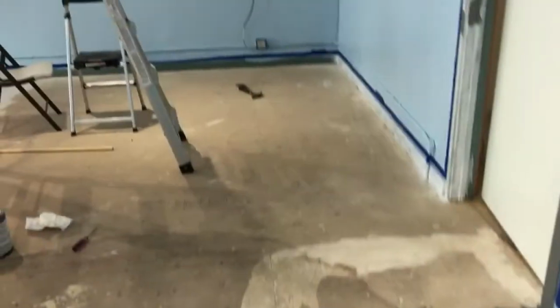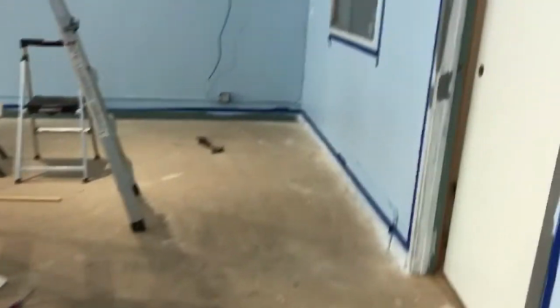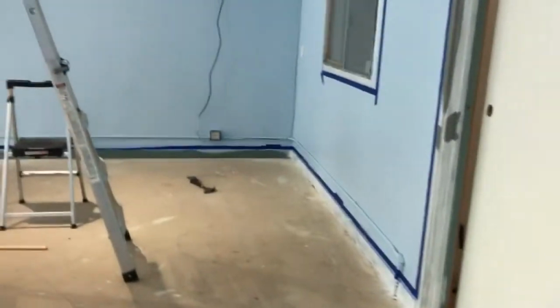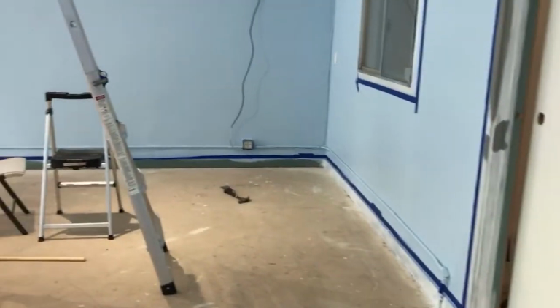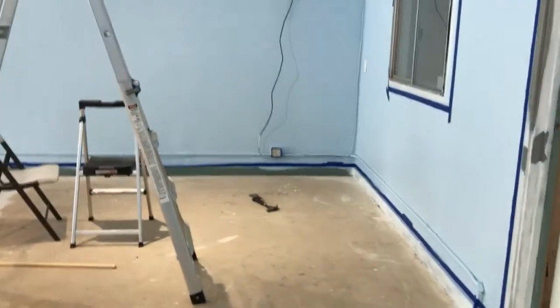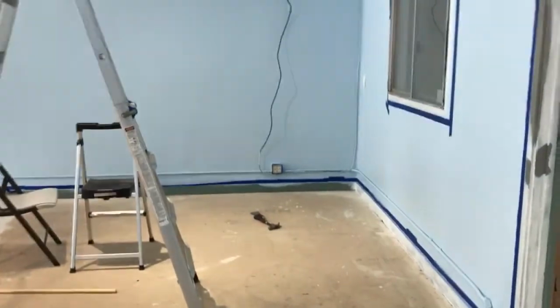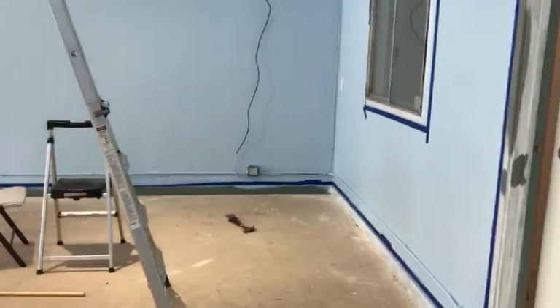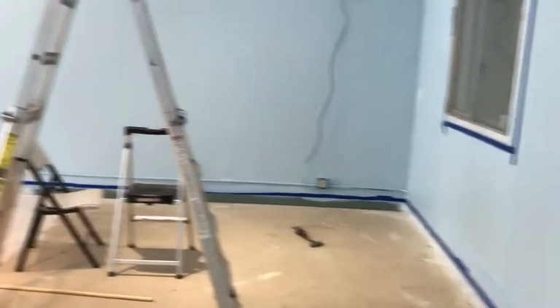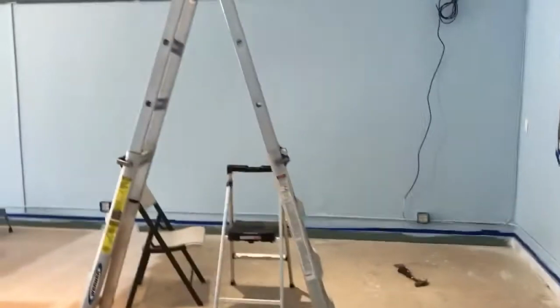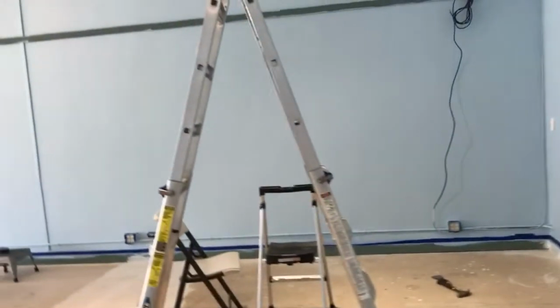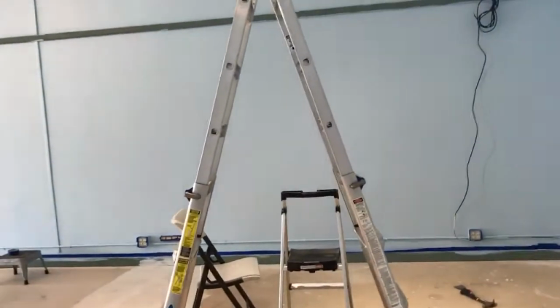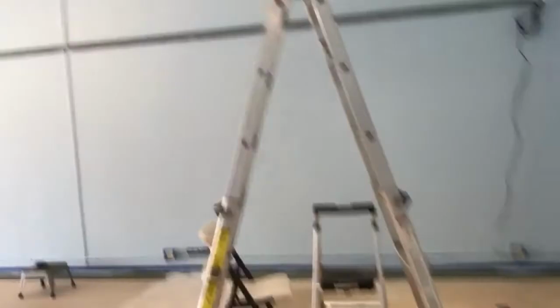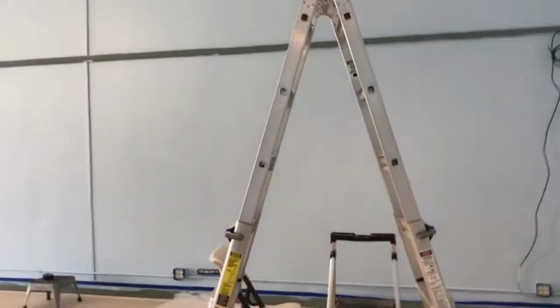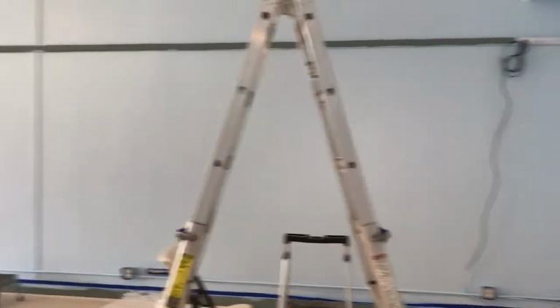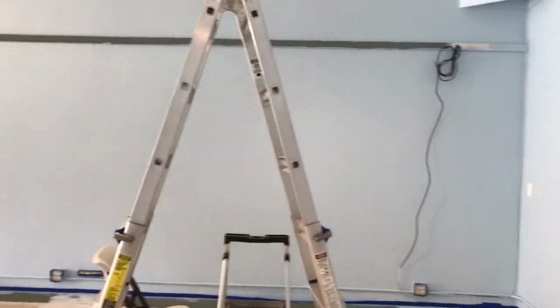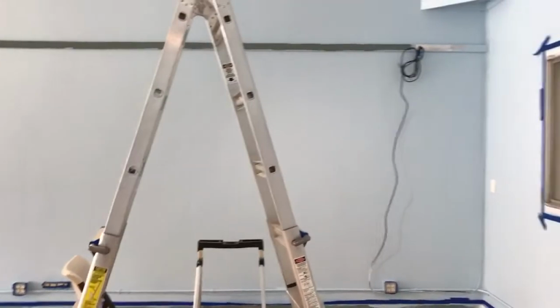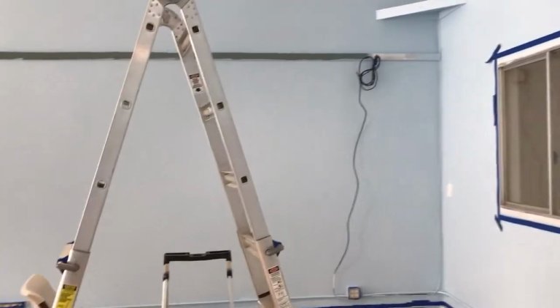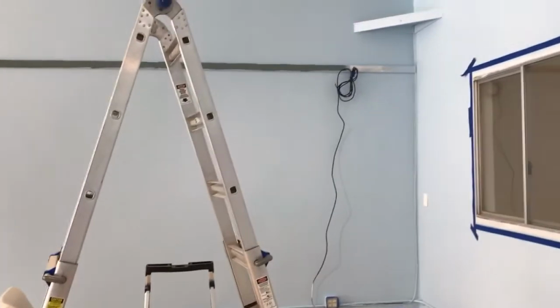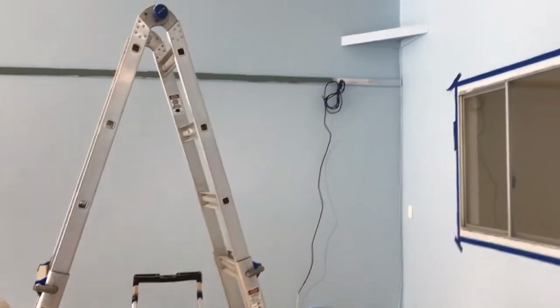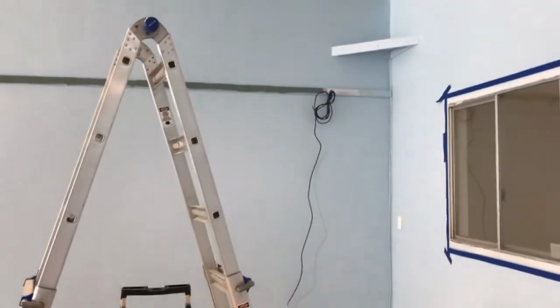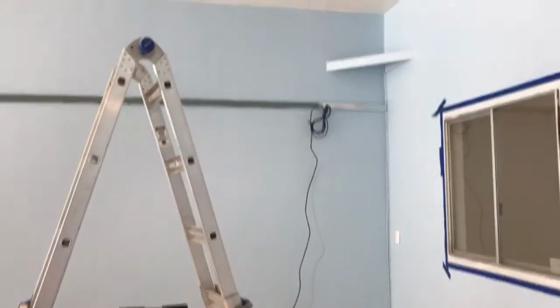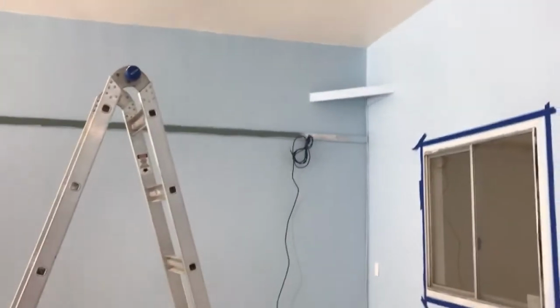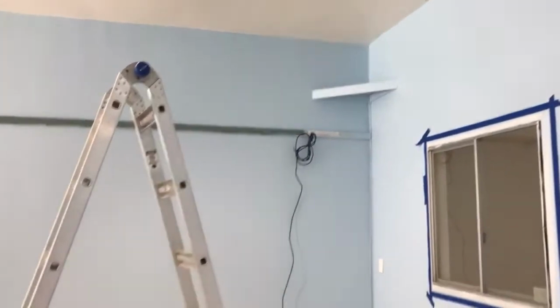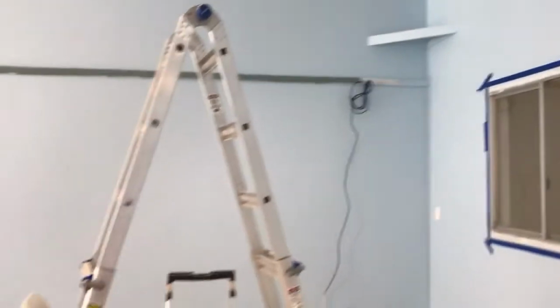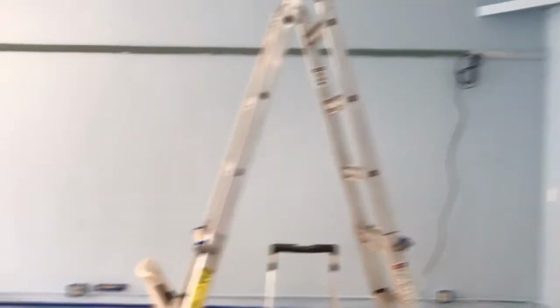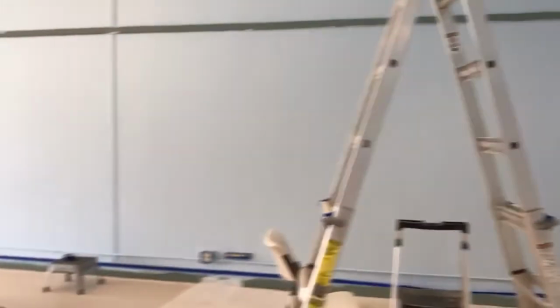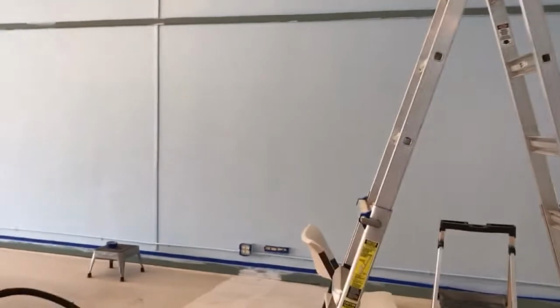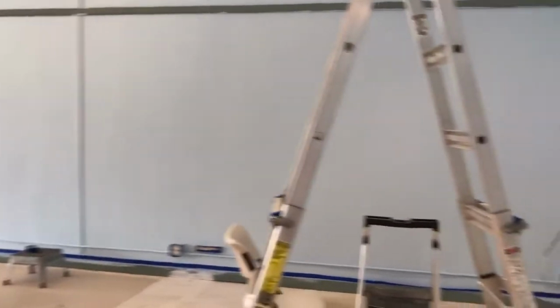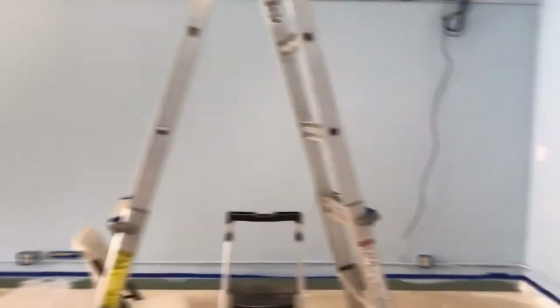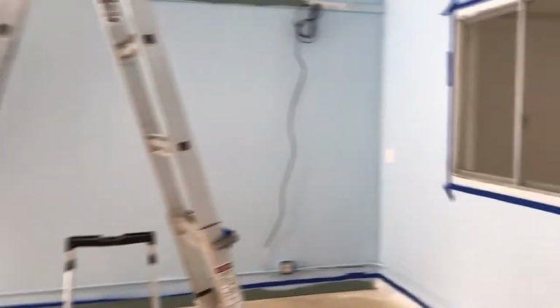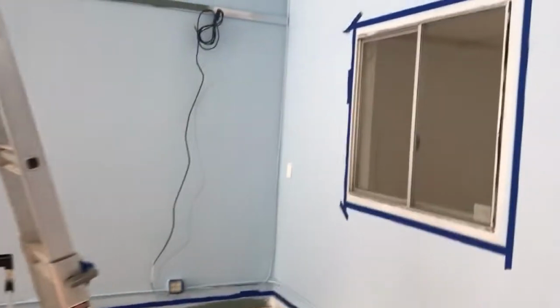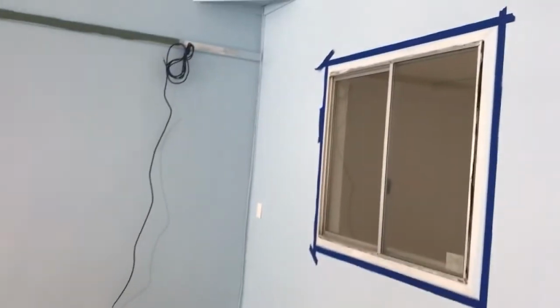I'm hoping that our counter will be over in this corner. There's an electrical outlet there, and there's also cable, but I don't think we're going to get TV. I wish — that would be really sweet.